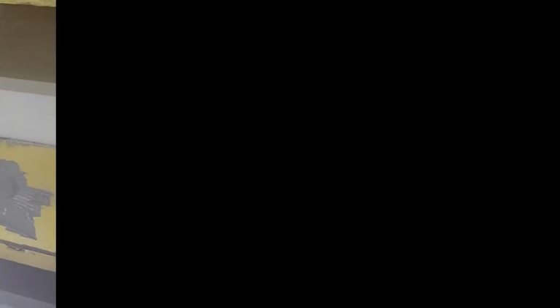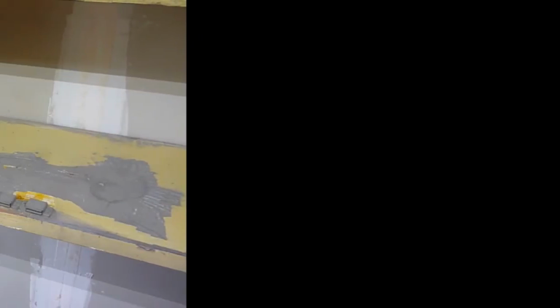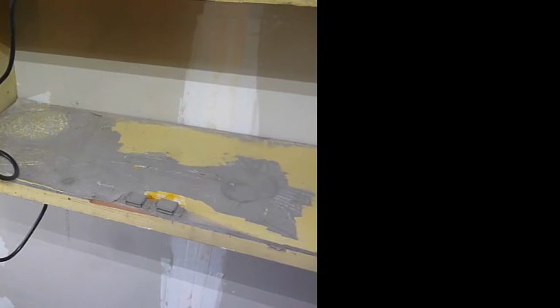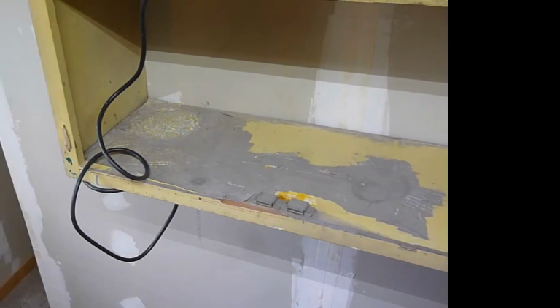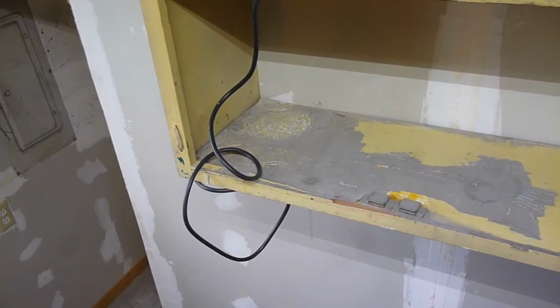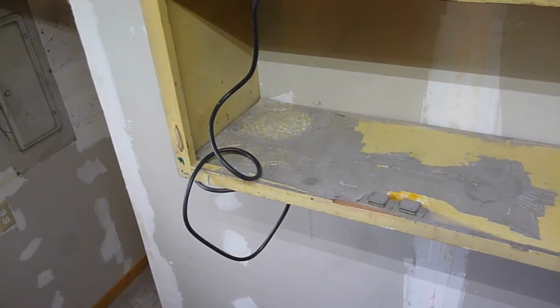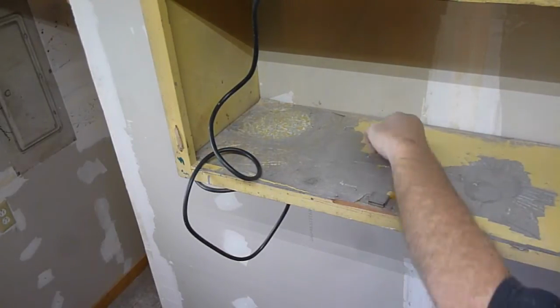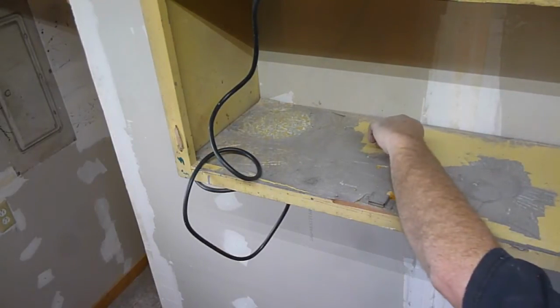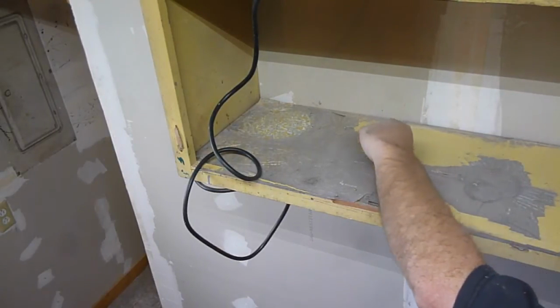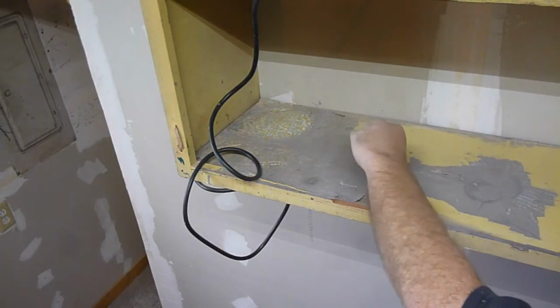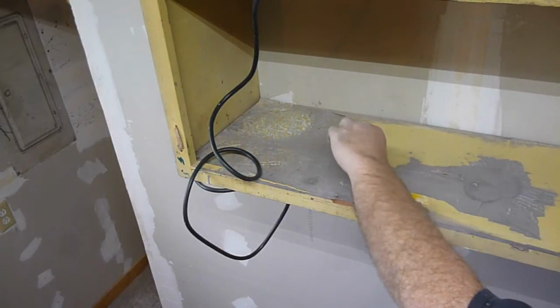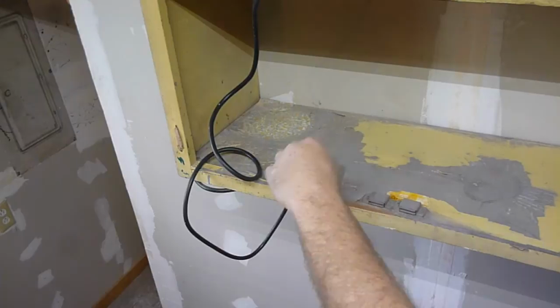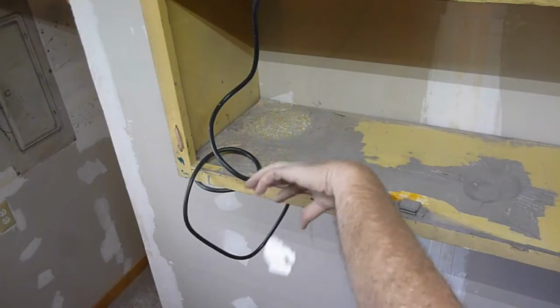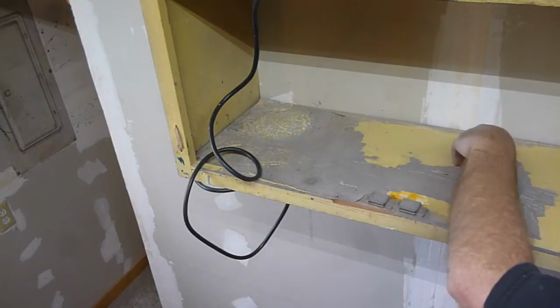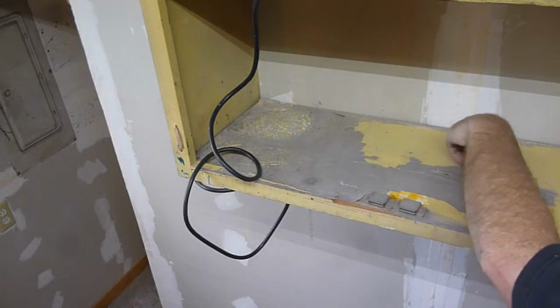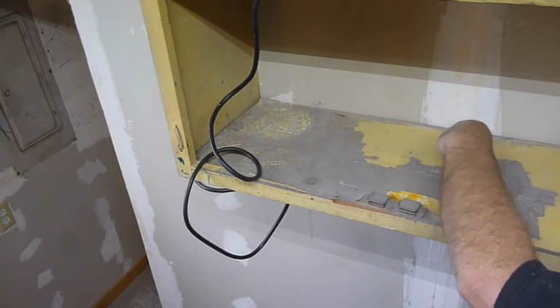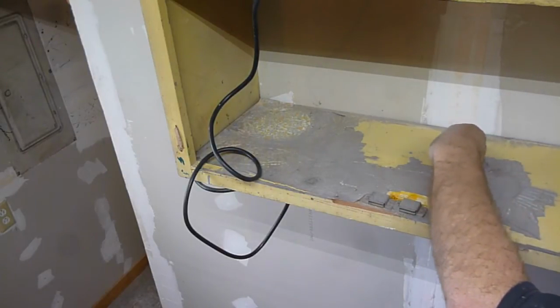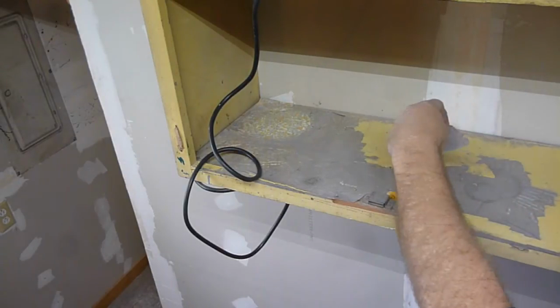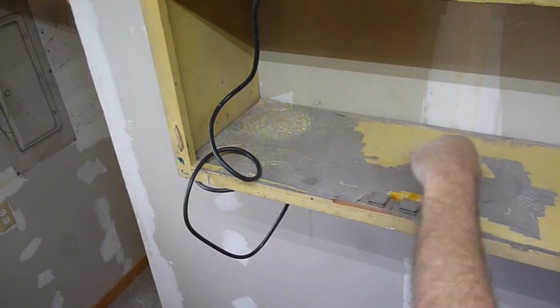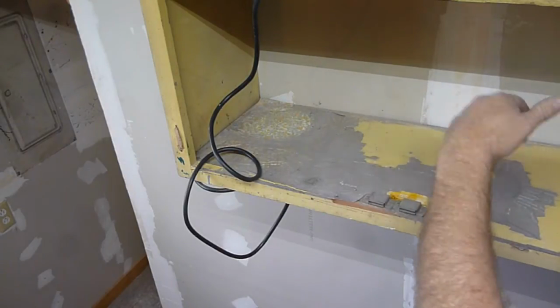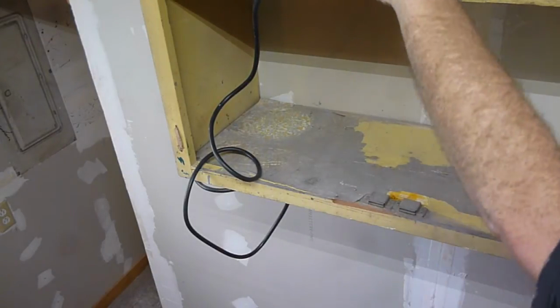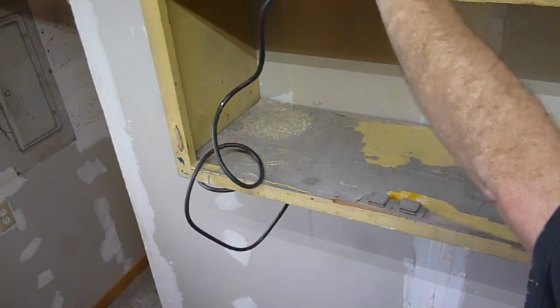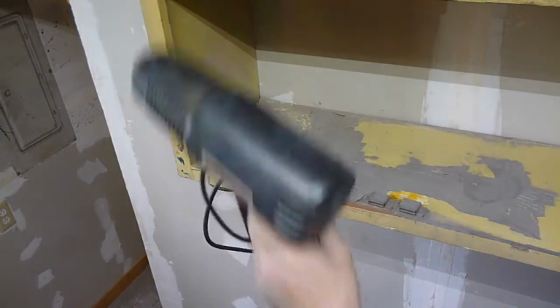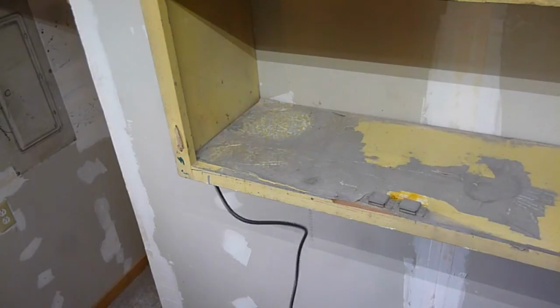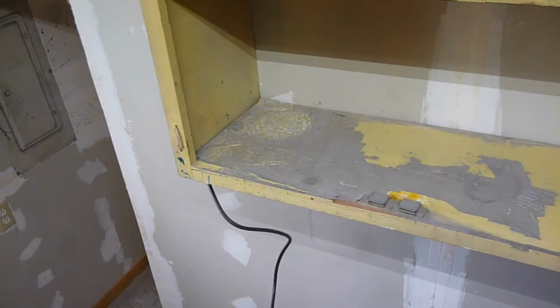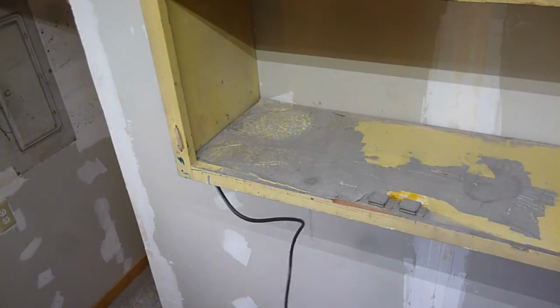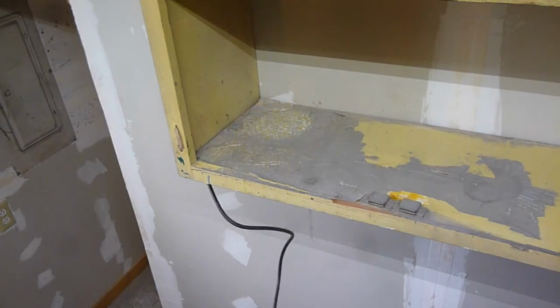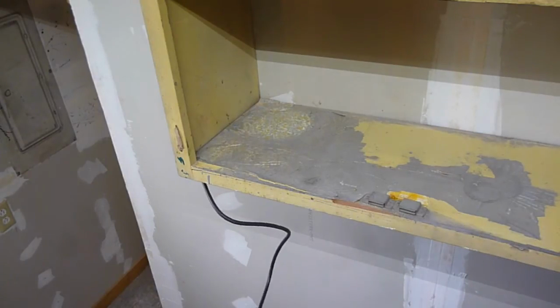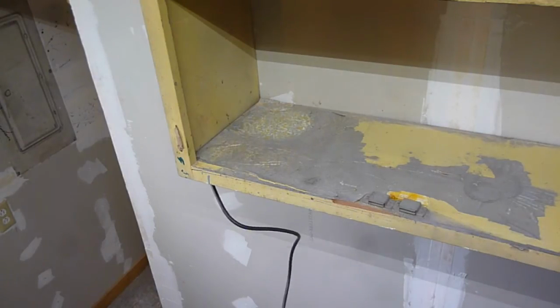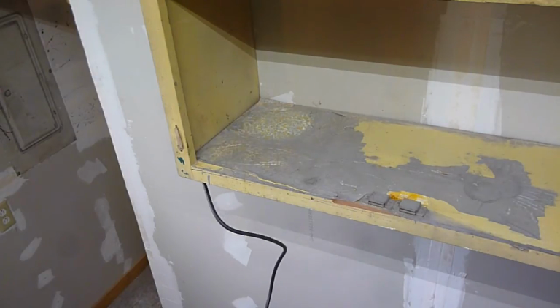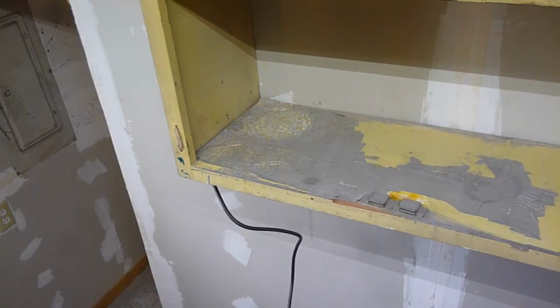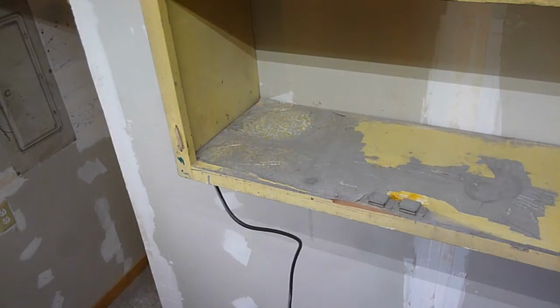Hey YouTube, Sam here. I got some of this shelf paper in this cupboard here, and it's coming off a little bit at a time in chunks, but fairly hard. Now I was going to show you something that I should have started doing when I first started this.